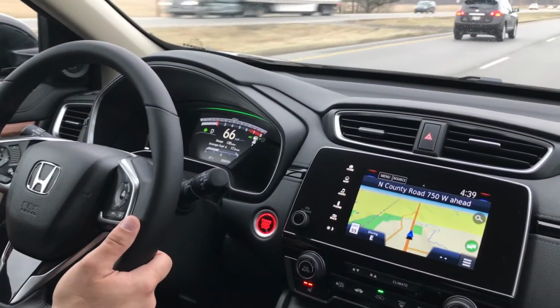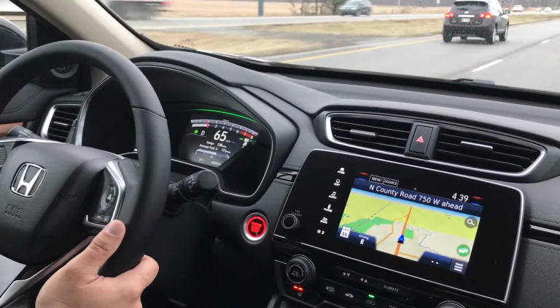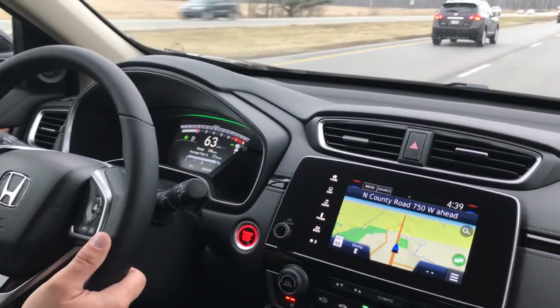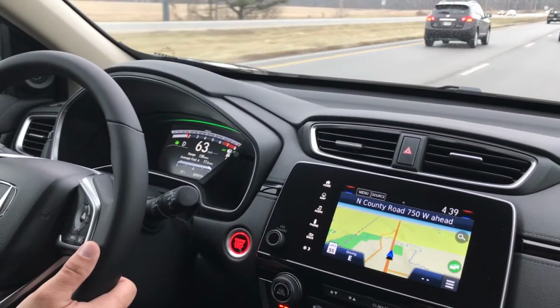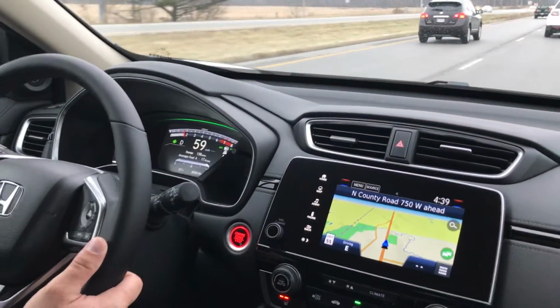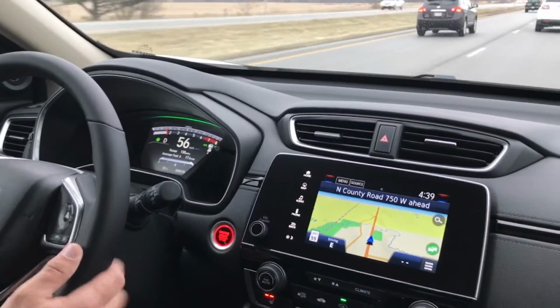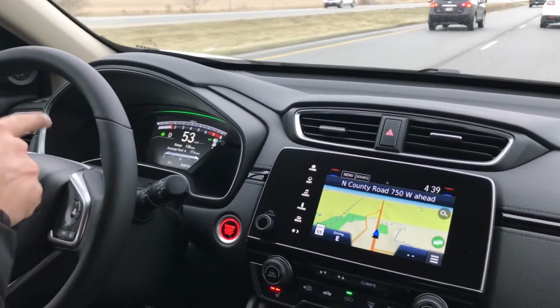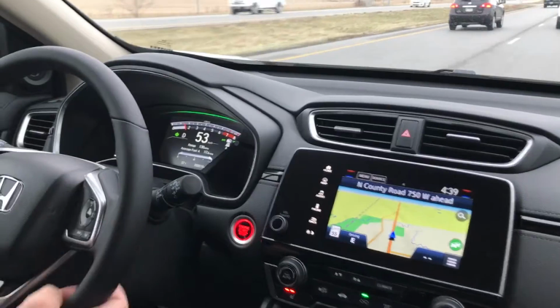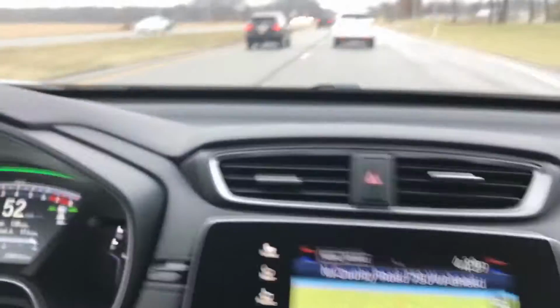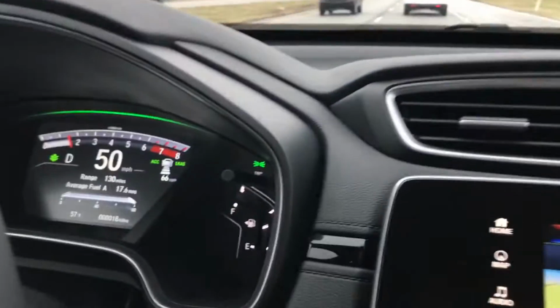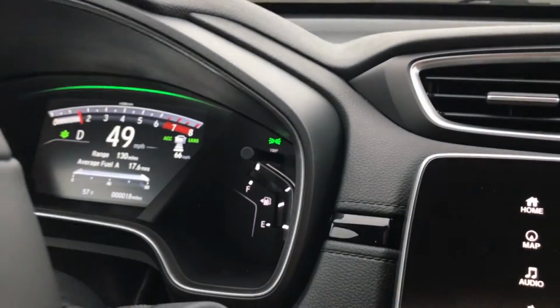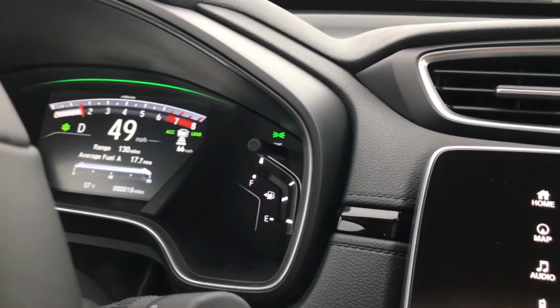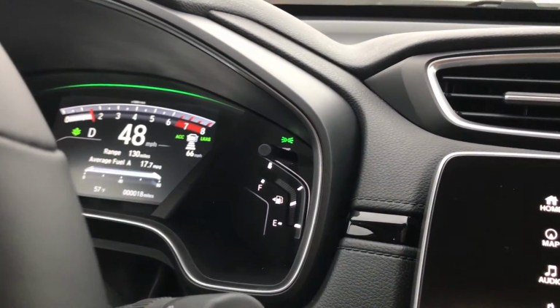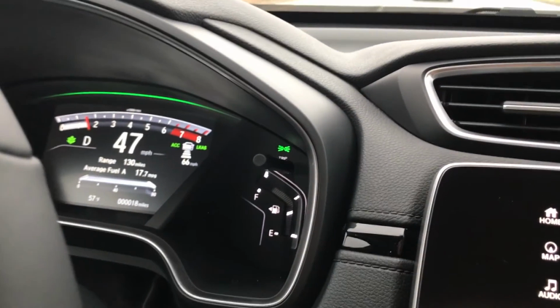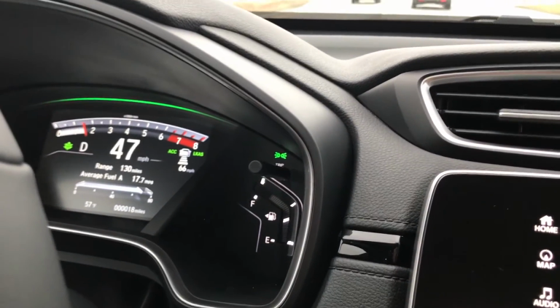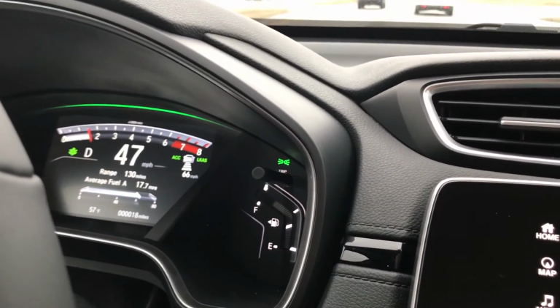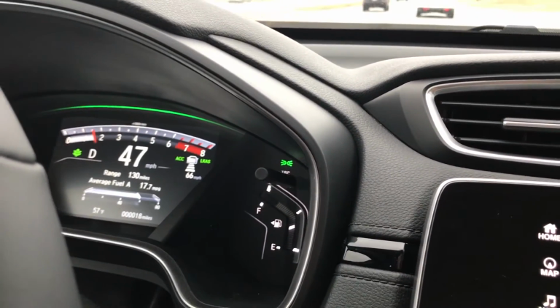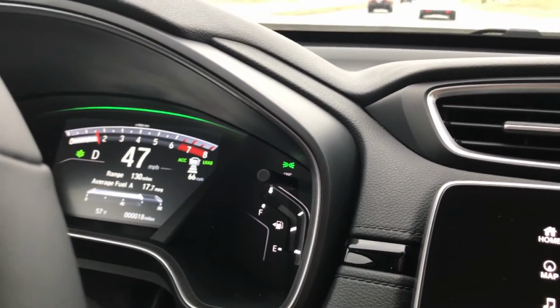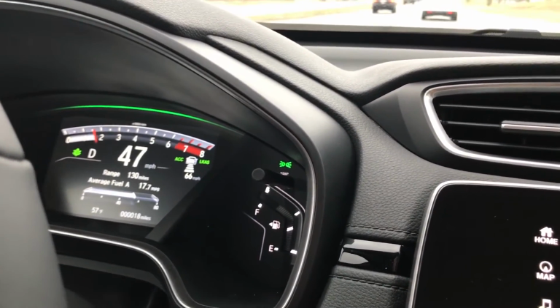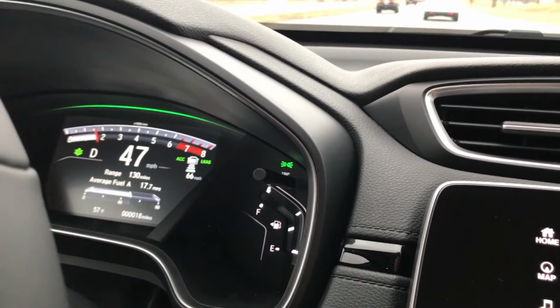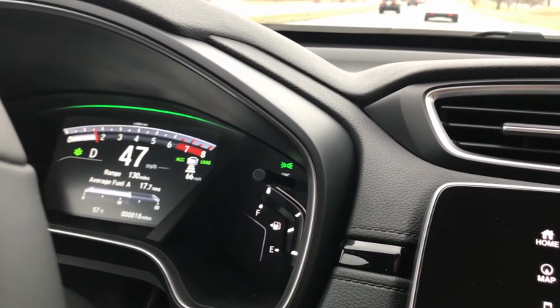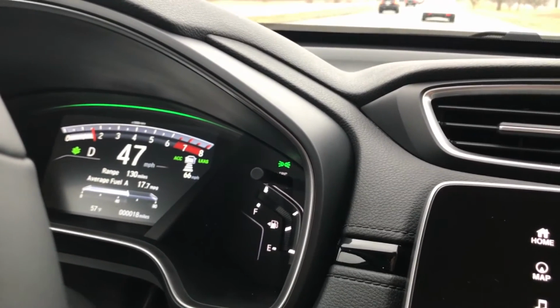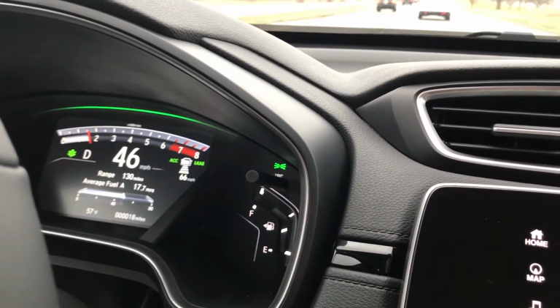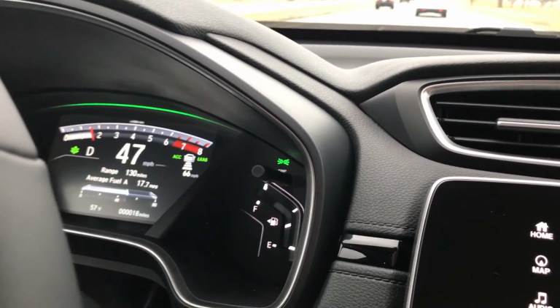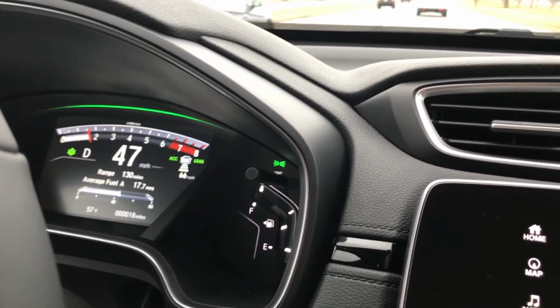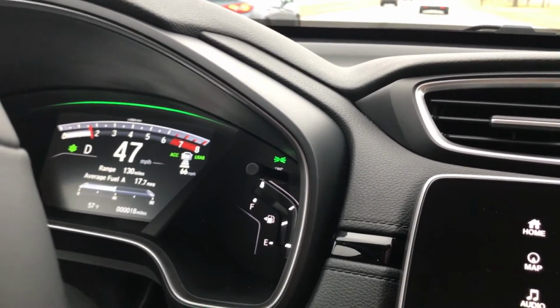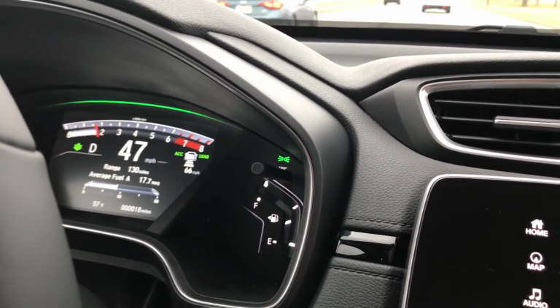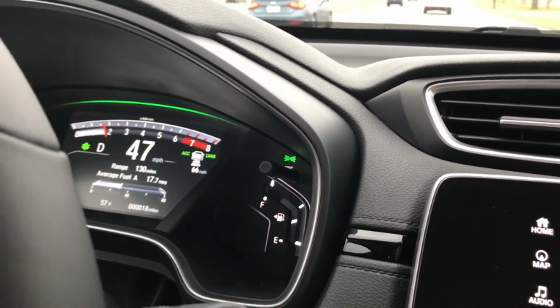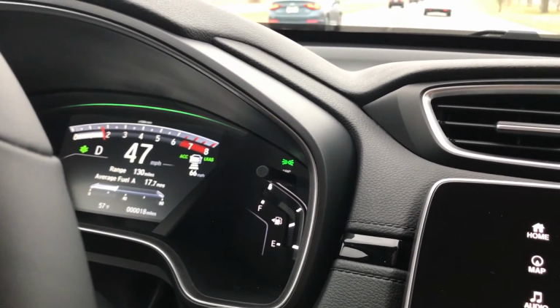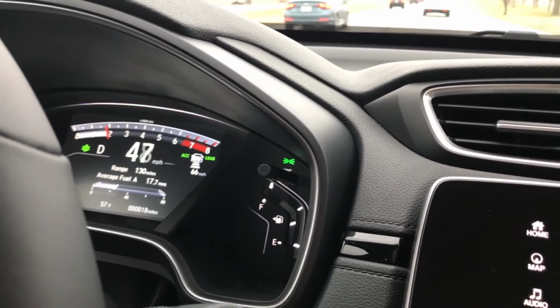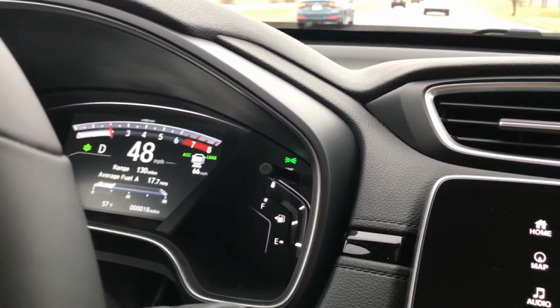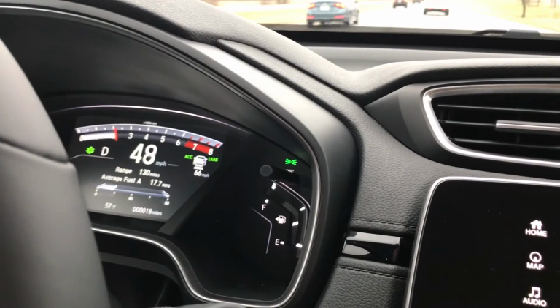Here you can see adaptive cruise control in action. It's slowing down without physically applying brakes. Your vehicle will also speed up if the vehicle in front of you speeds up, as demonstrated here.